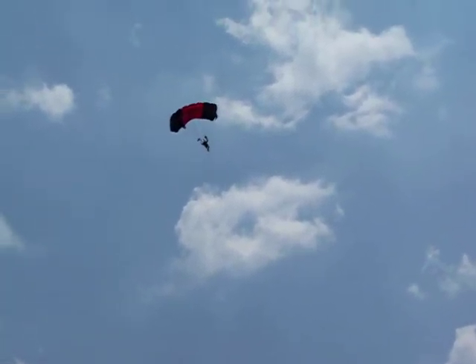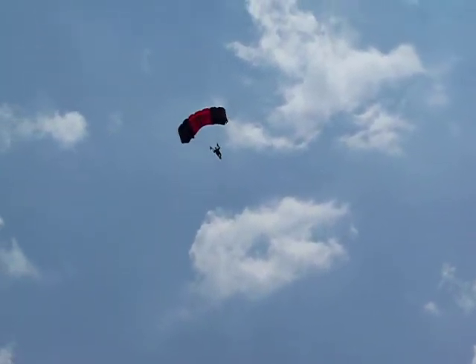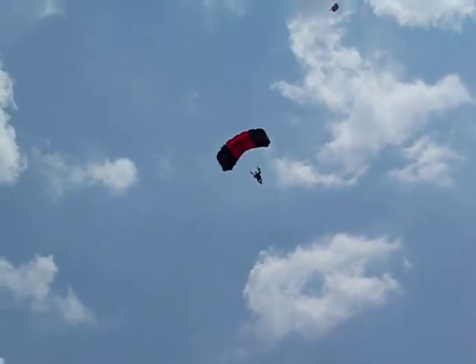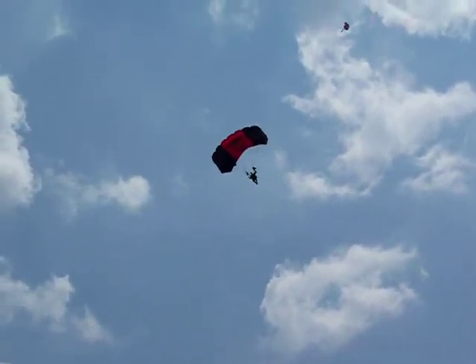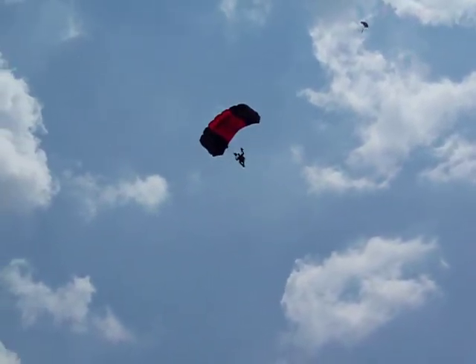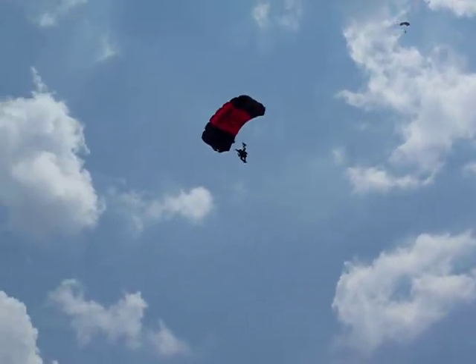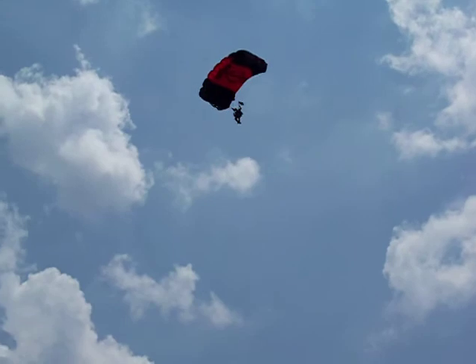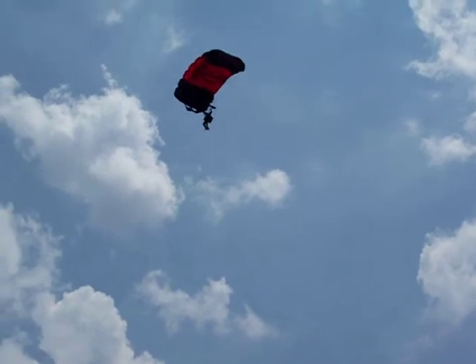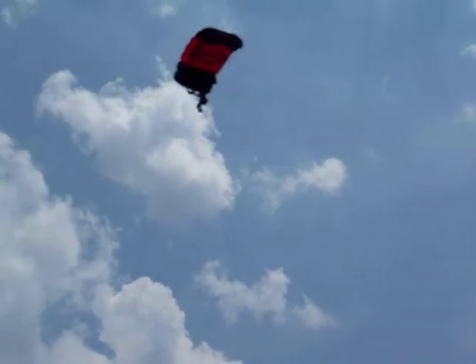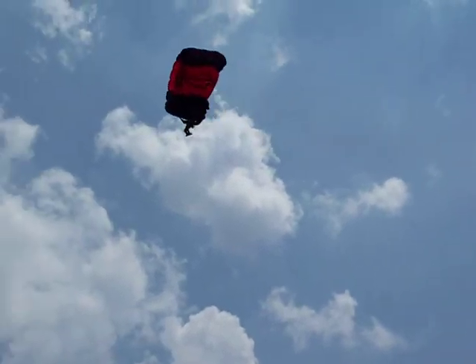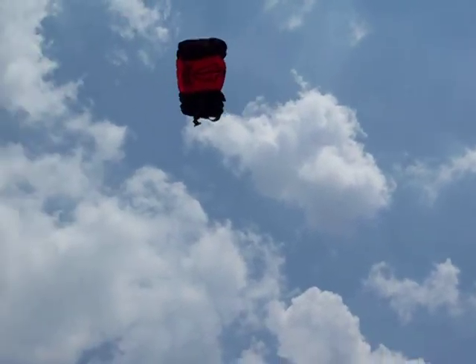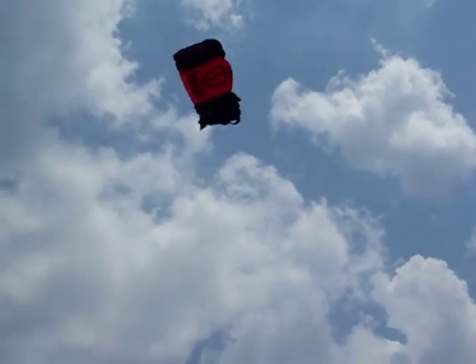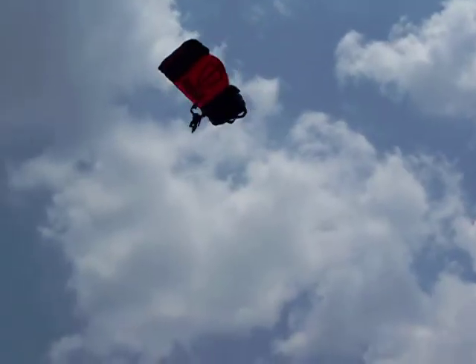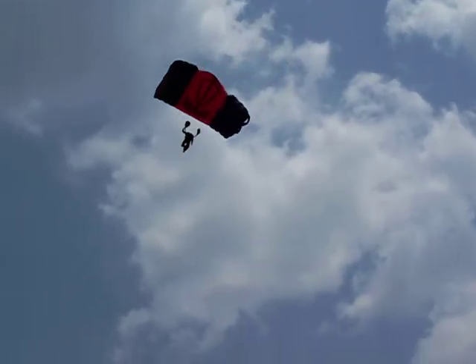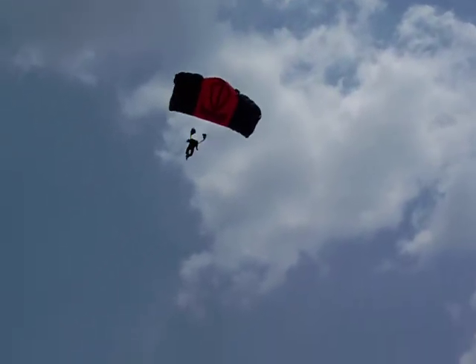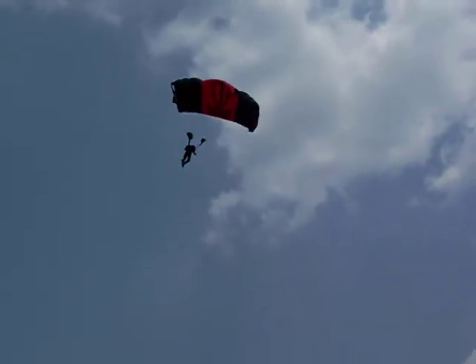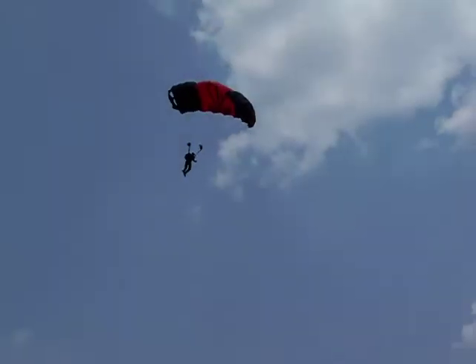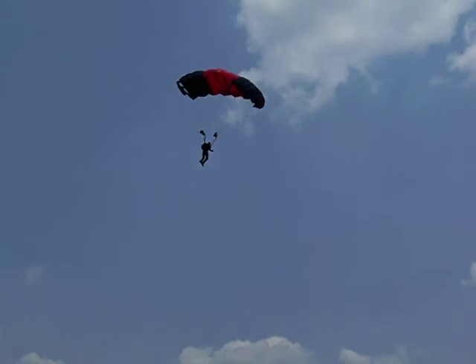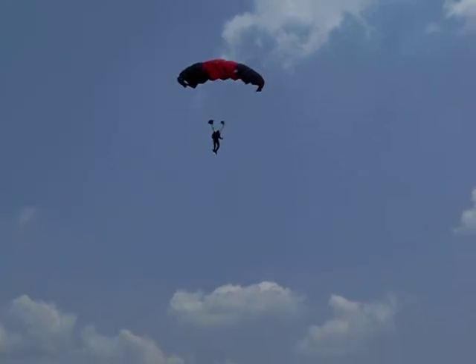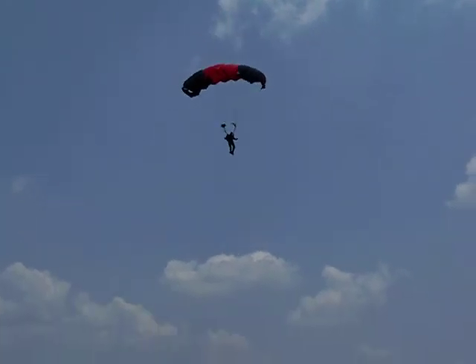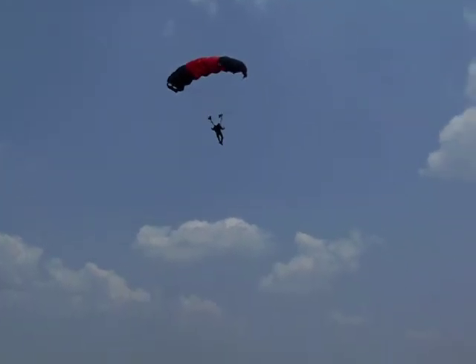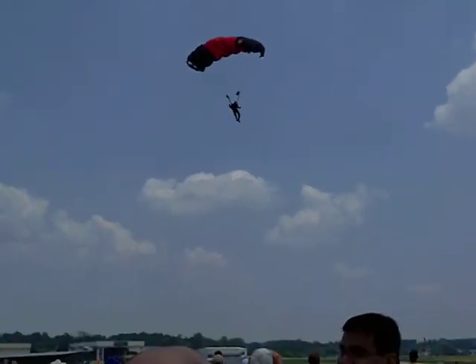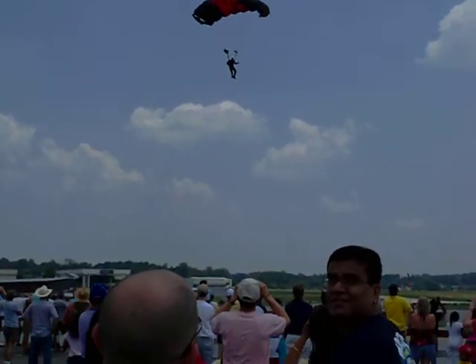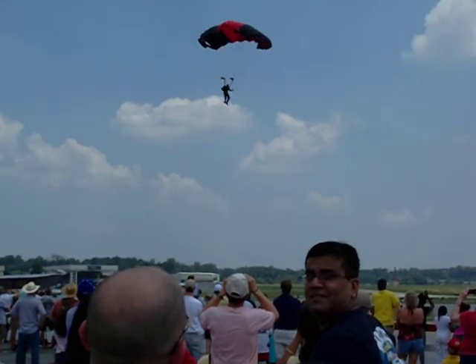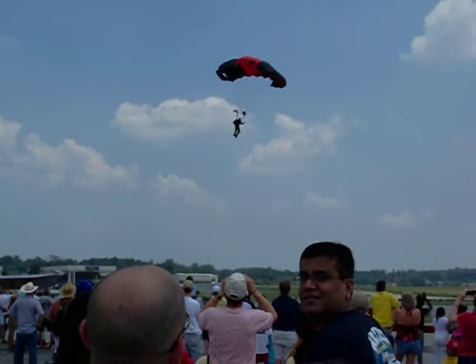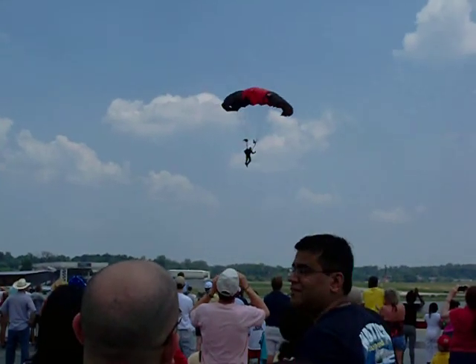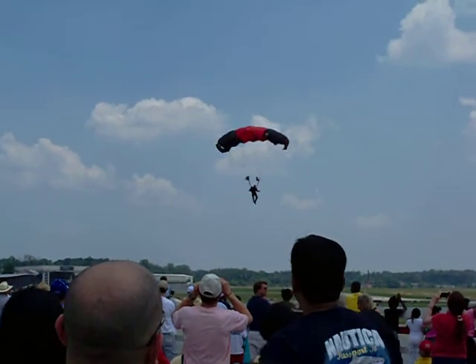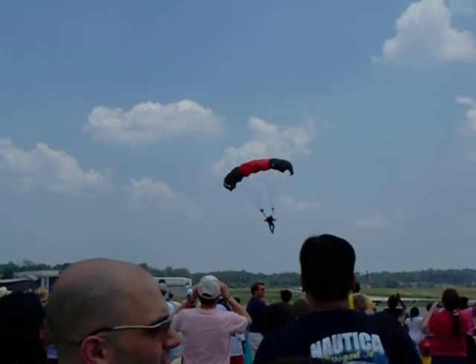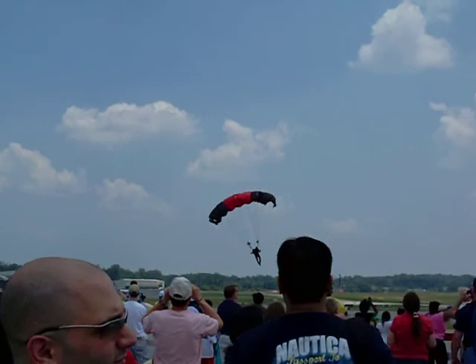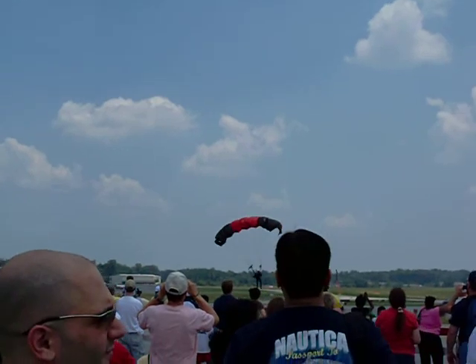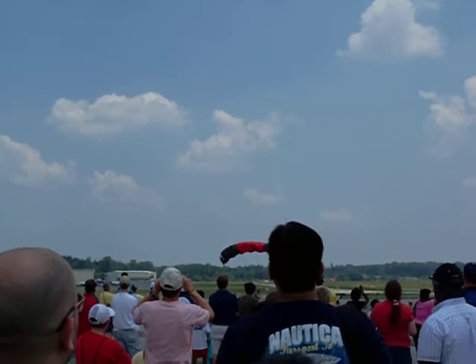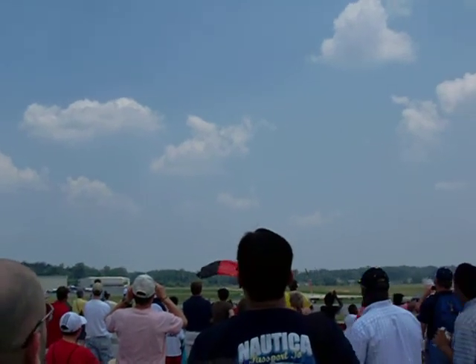Our third jumper is from the United States Army Special Operations Command Parachute Demonstration Team, the Black Daggers — right on target.